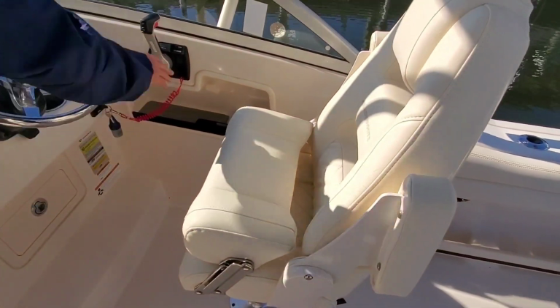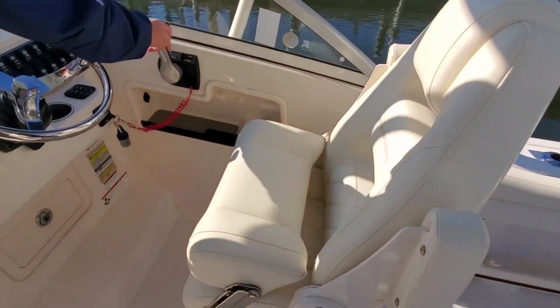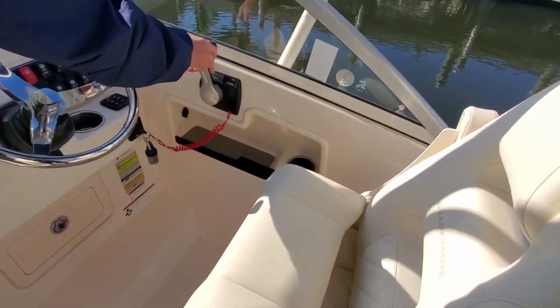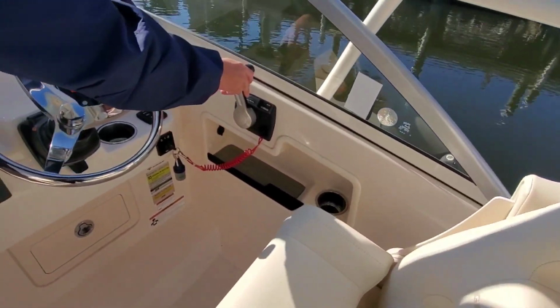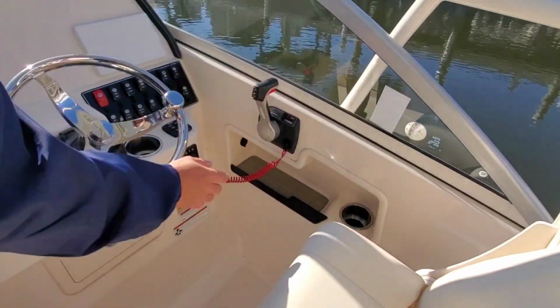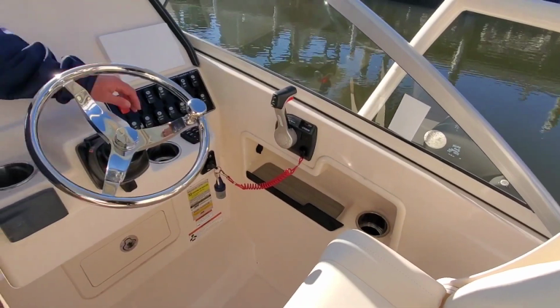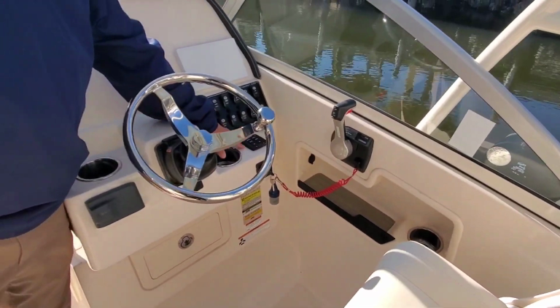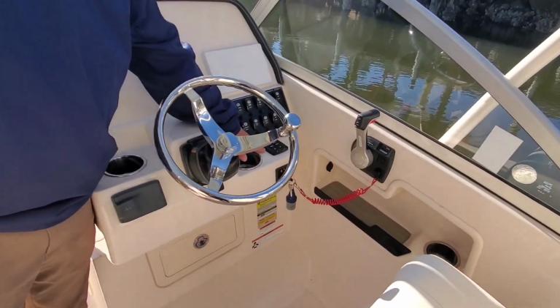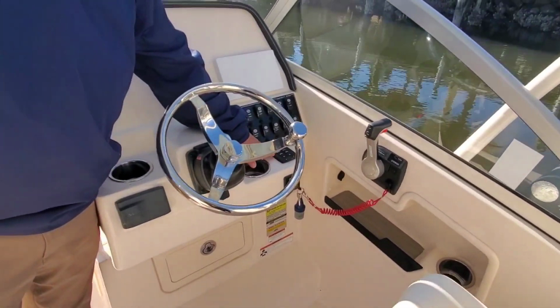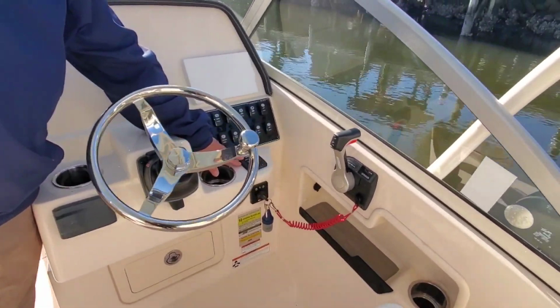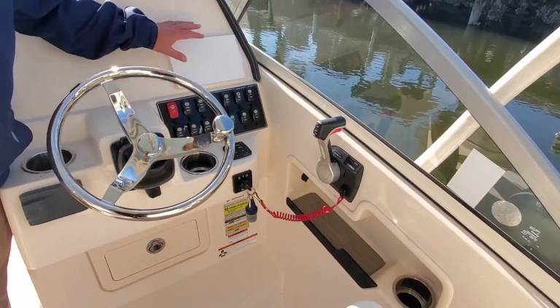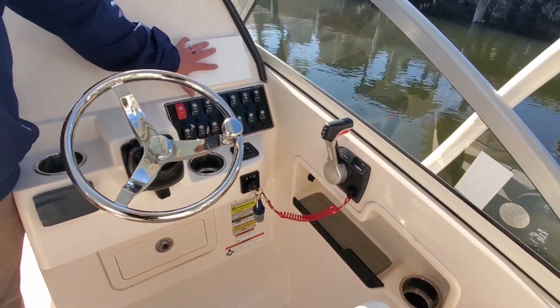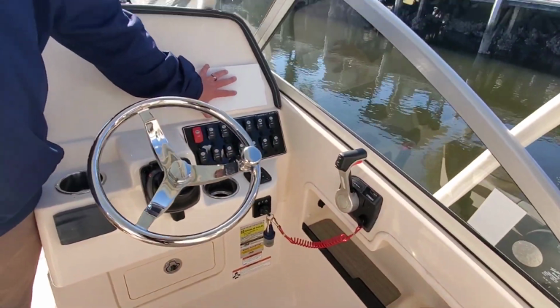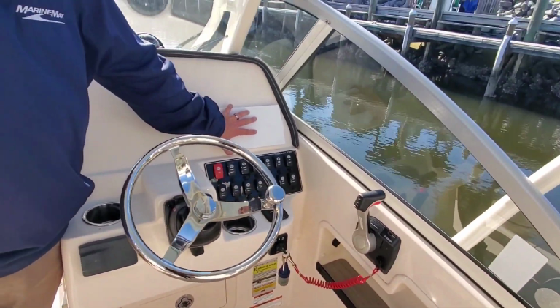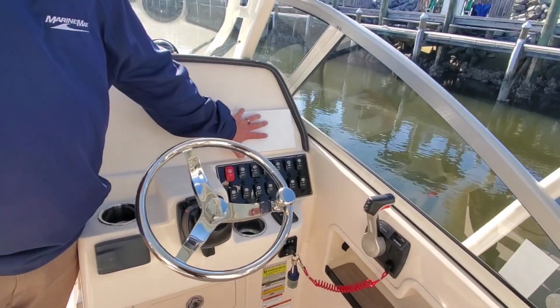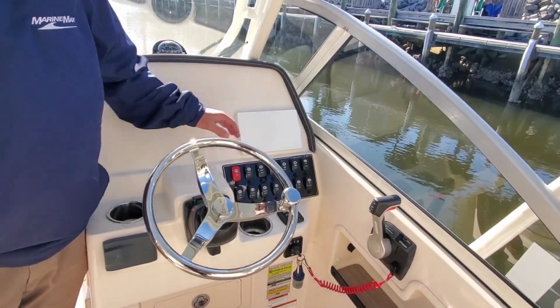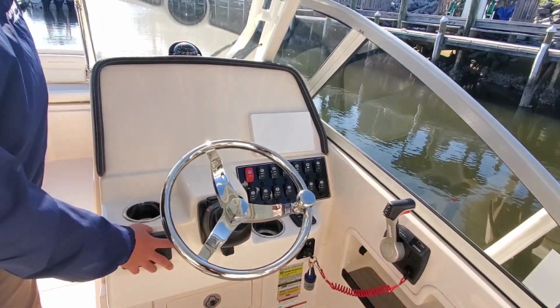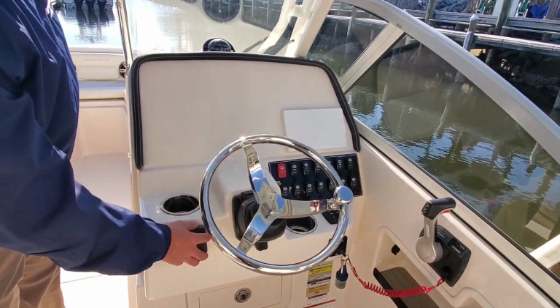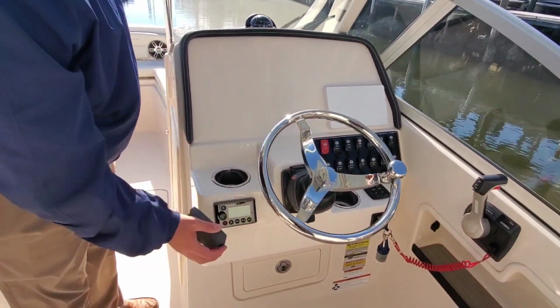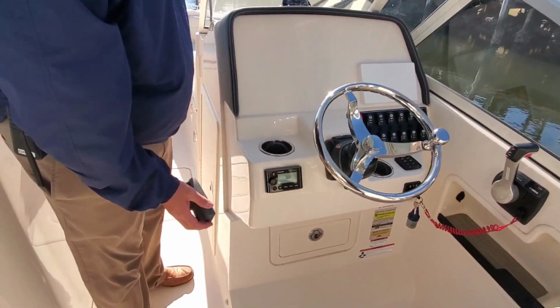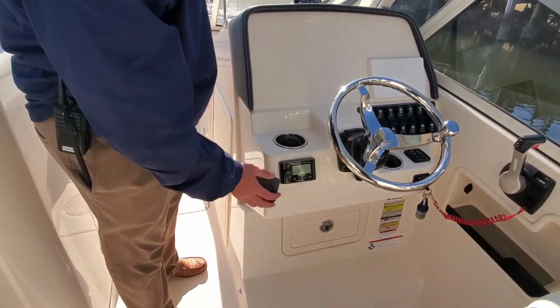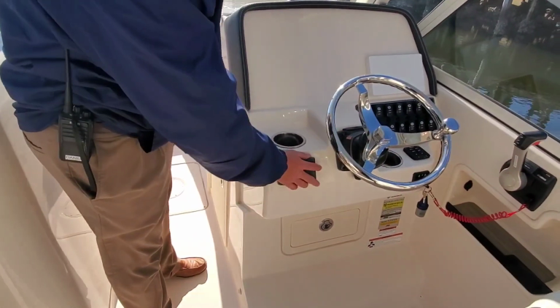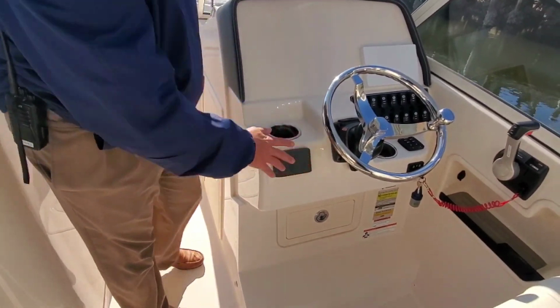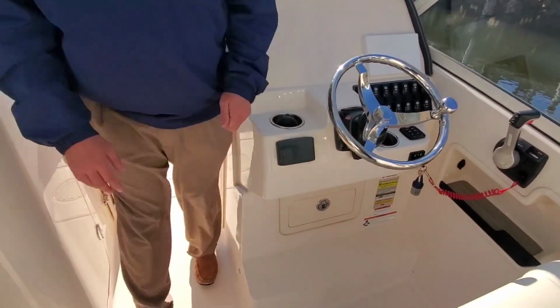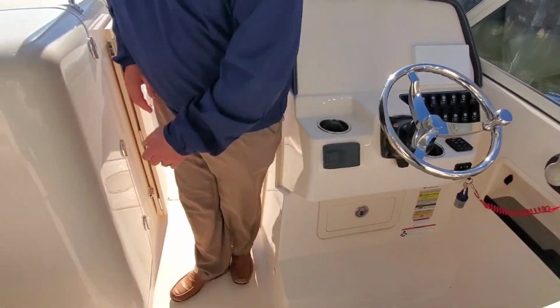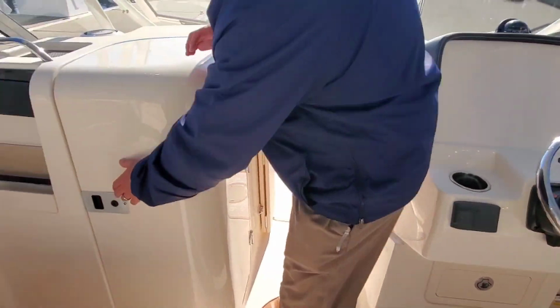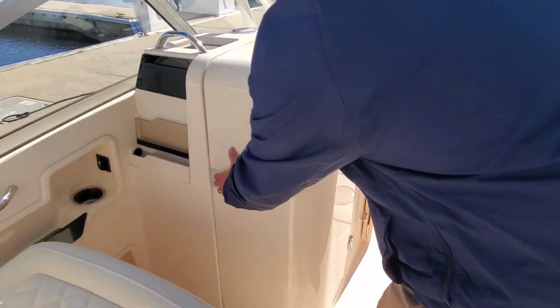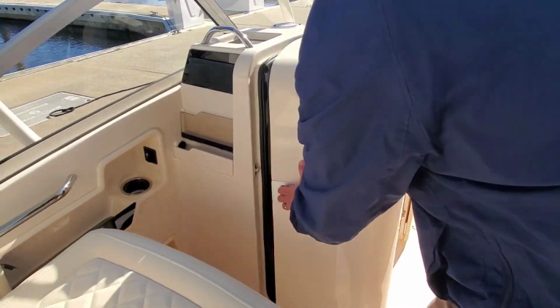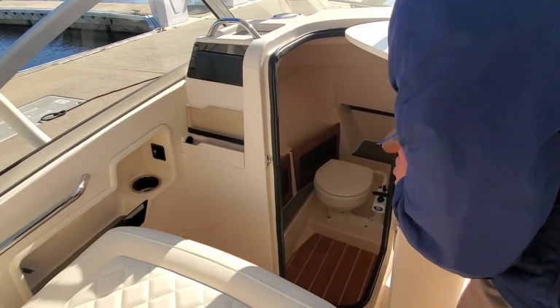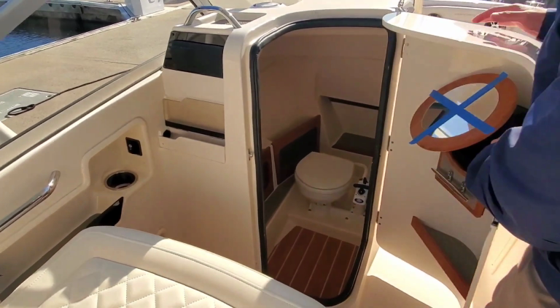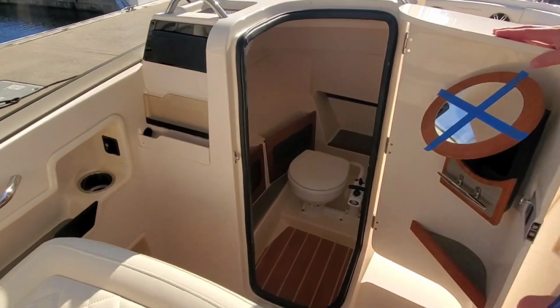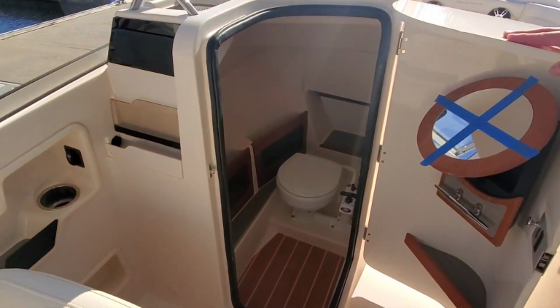Again digital throttle and shift, trim tabs with indicator, Yamaha digital gauges, and Fusion stereo remote. Over here you'll see a very spacious head compartment.